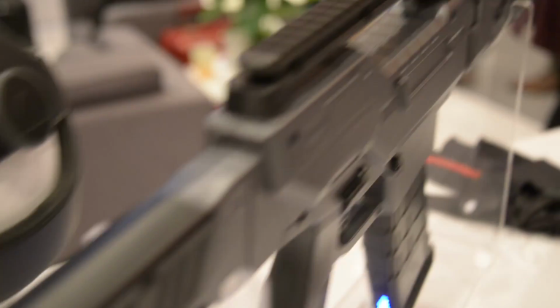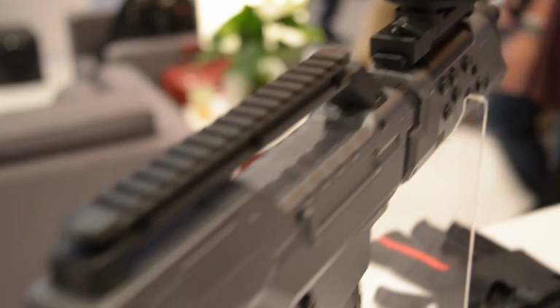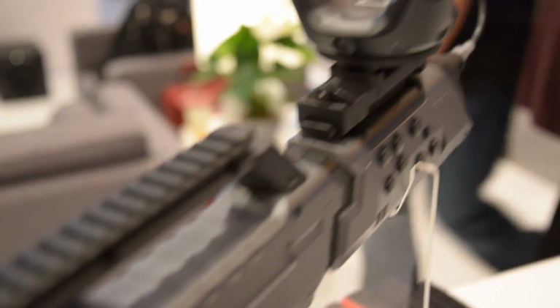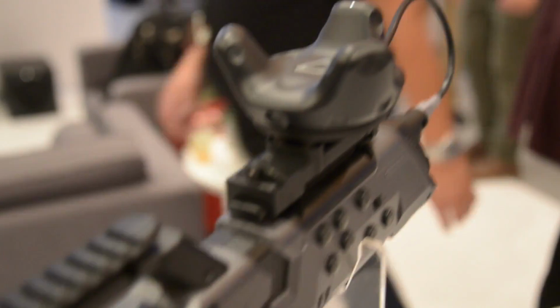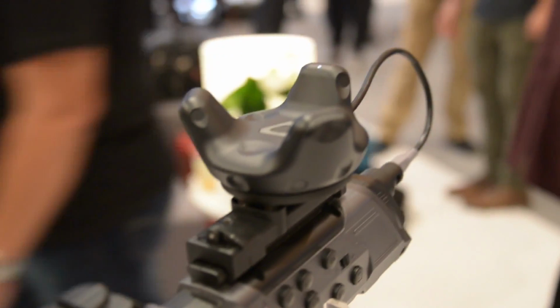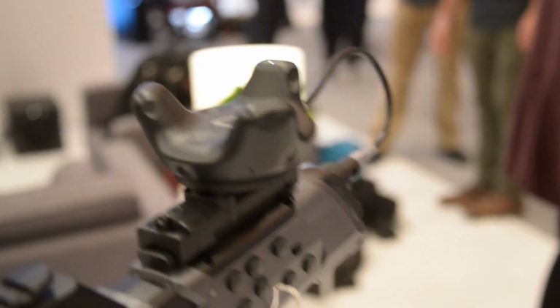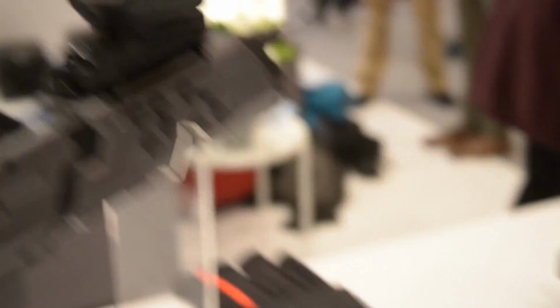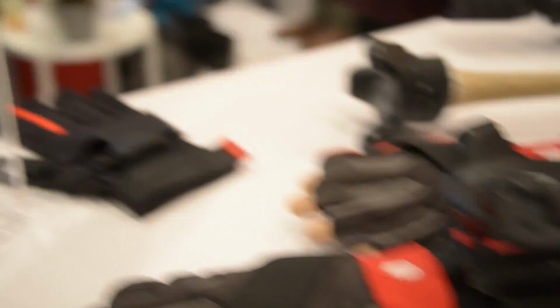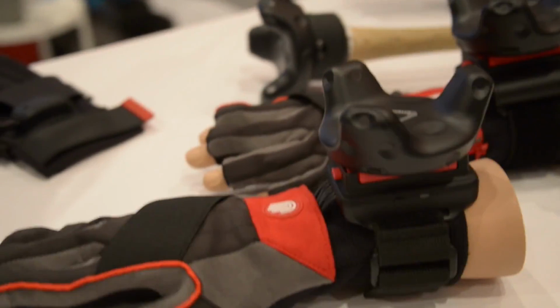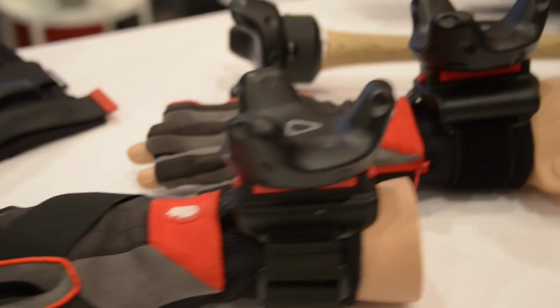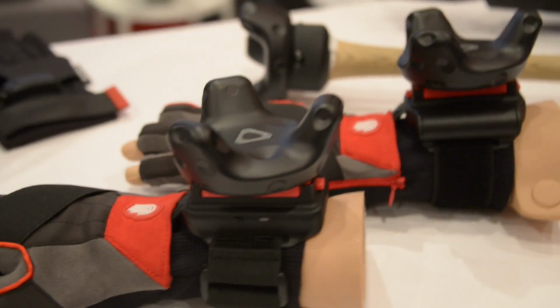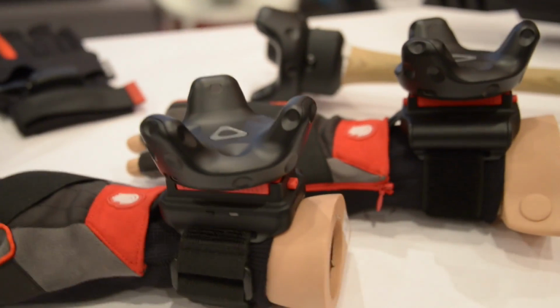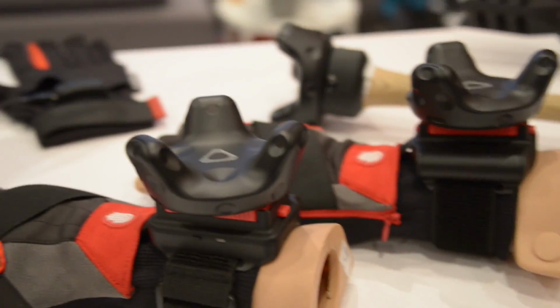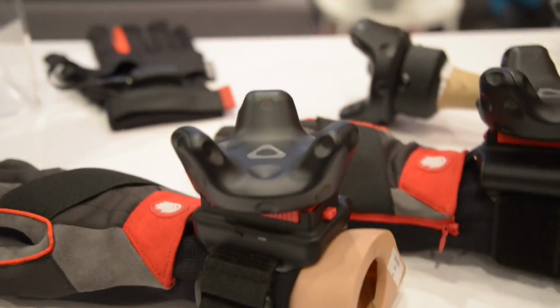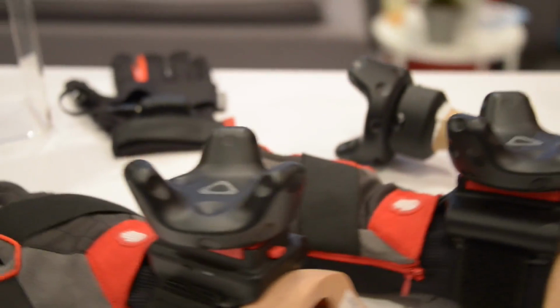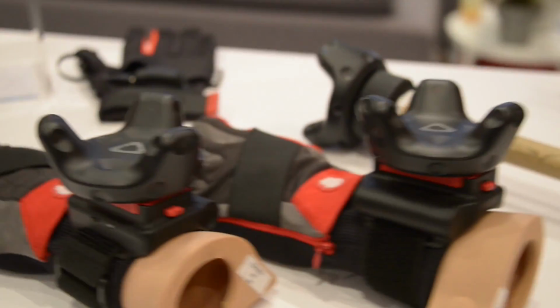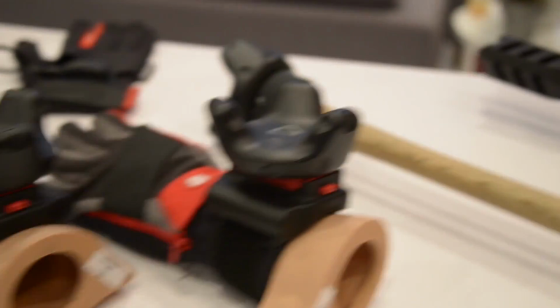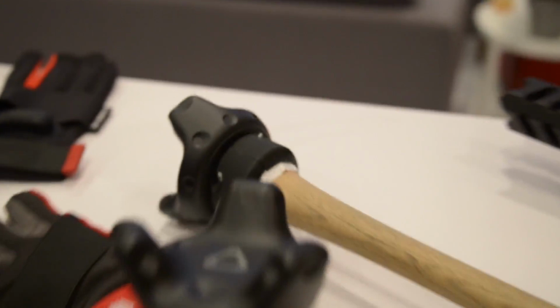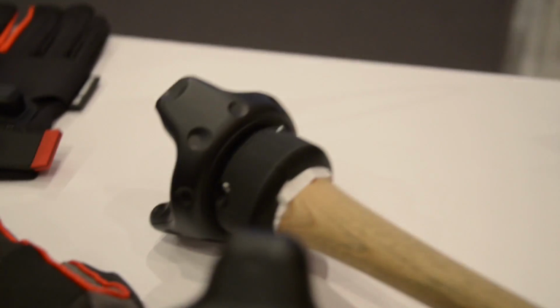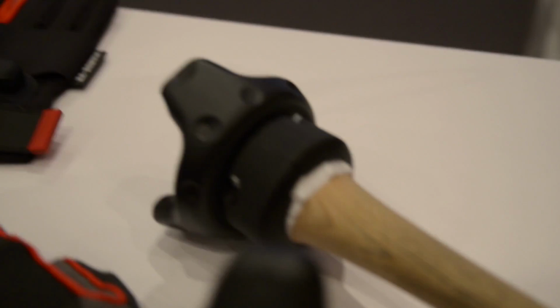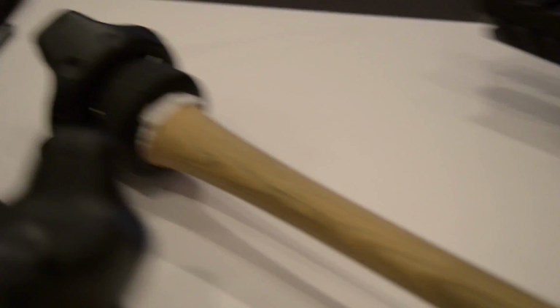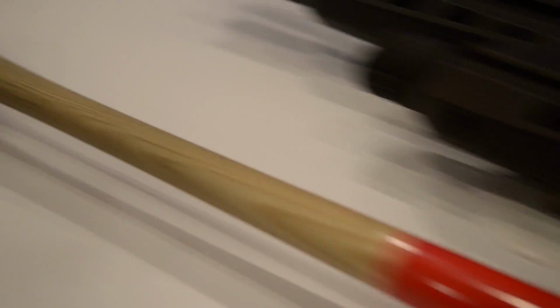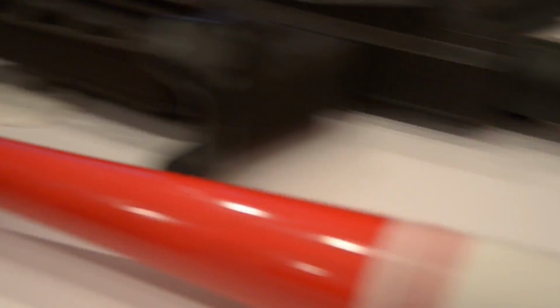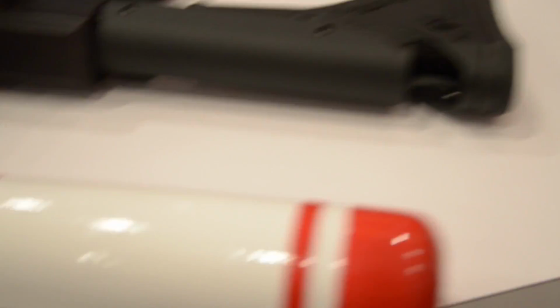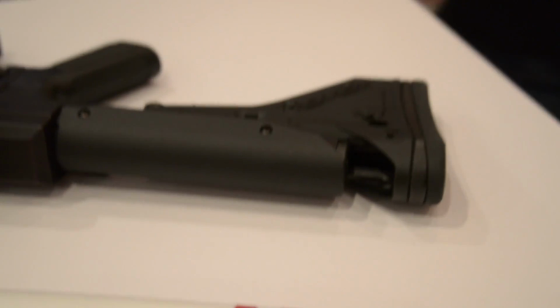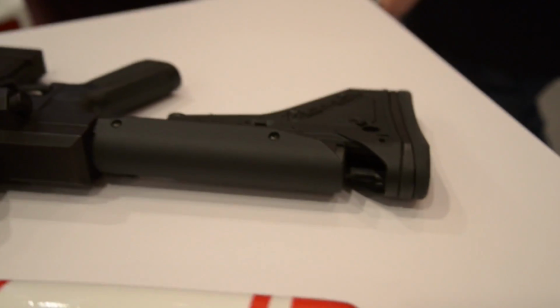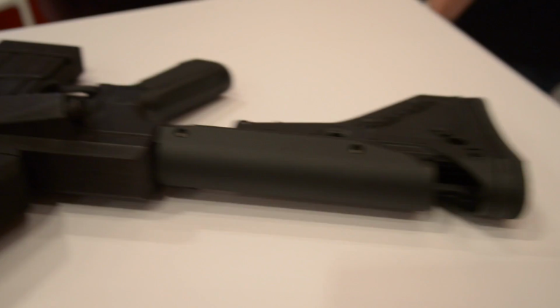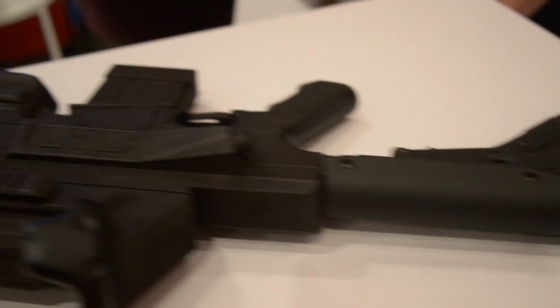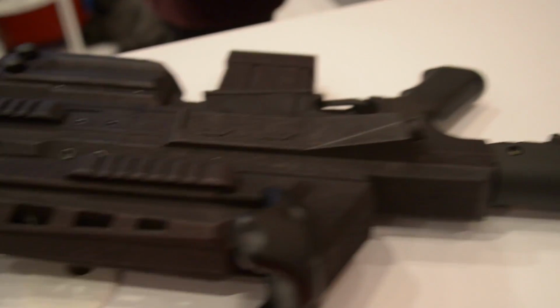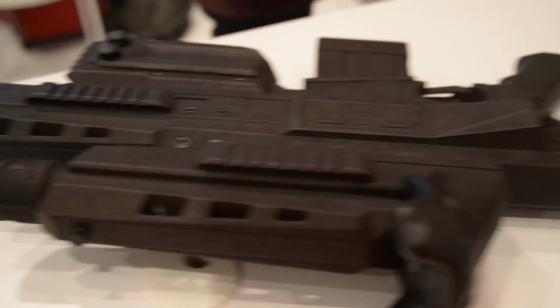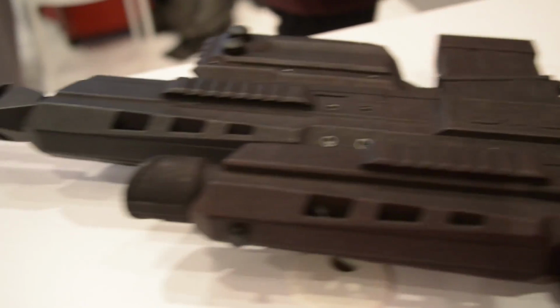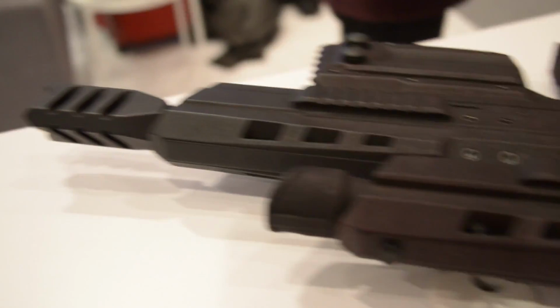These are just some of the commercial and straight-up fun things you can do with the Vive. We're looking forward to seeing a whole lot of different stuff when the tracker is released for both commercial and consumer use in Q2 of this year.